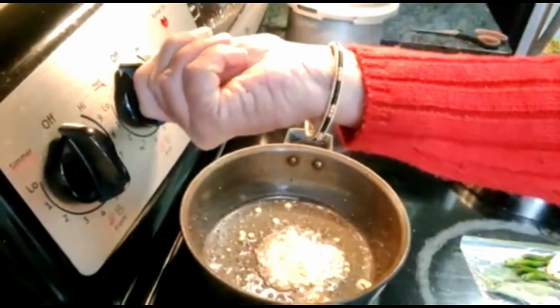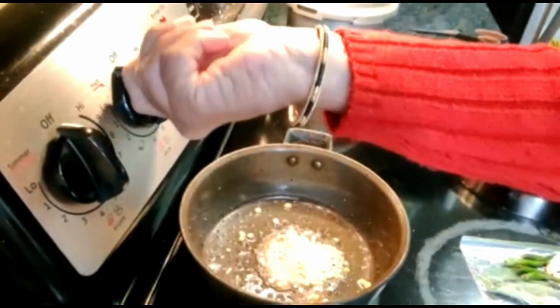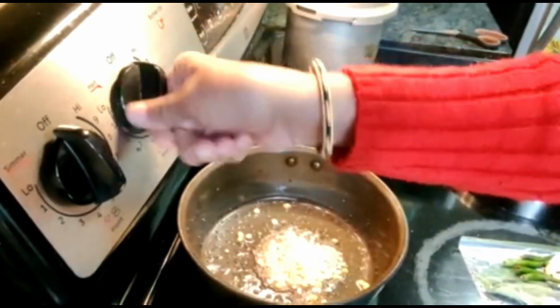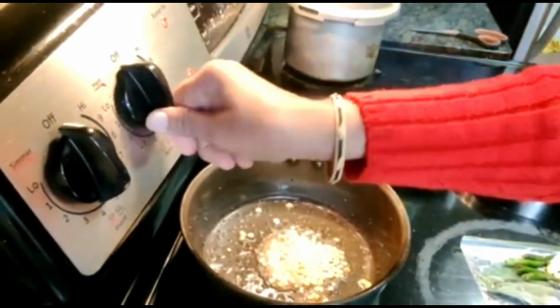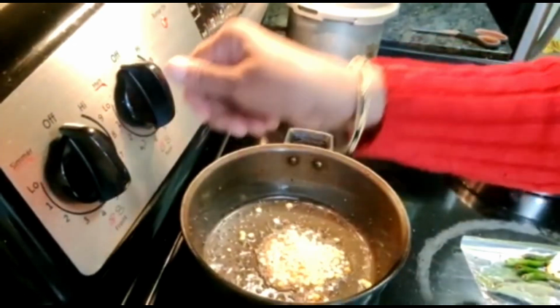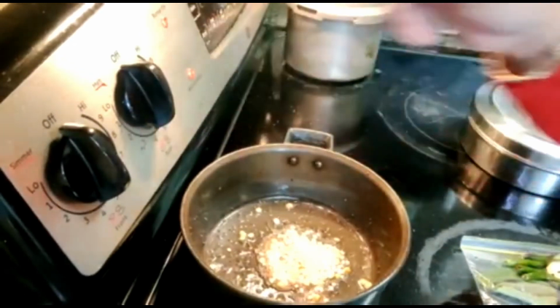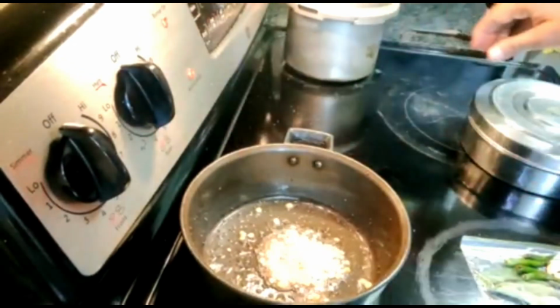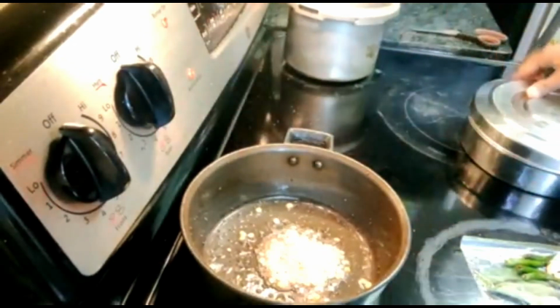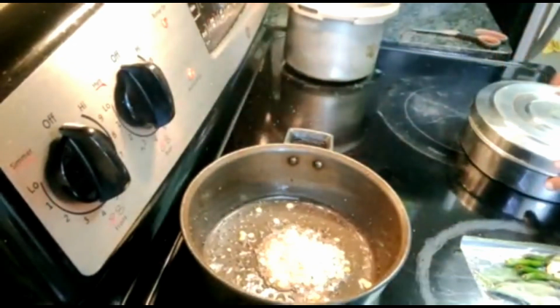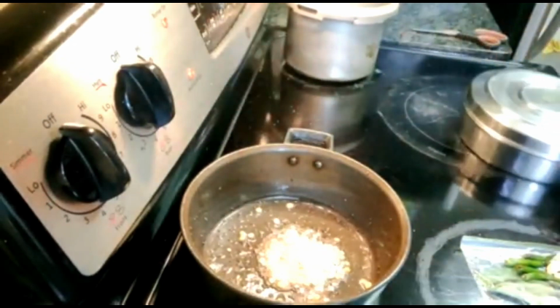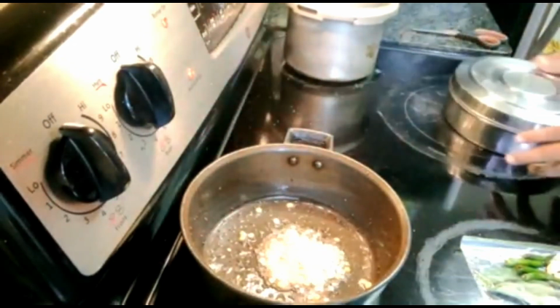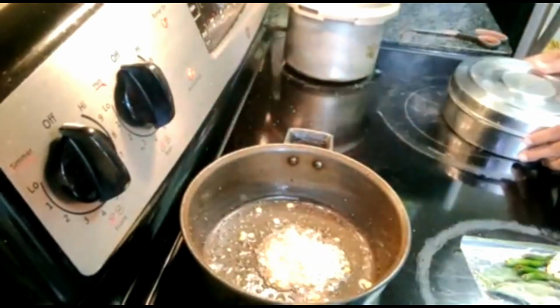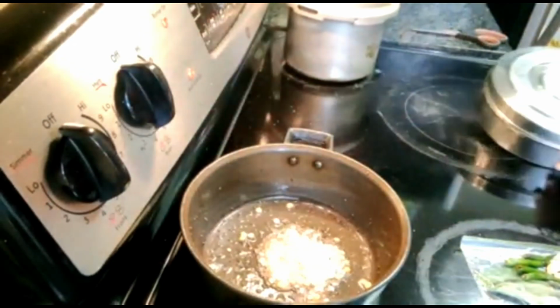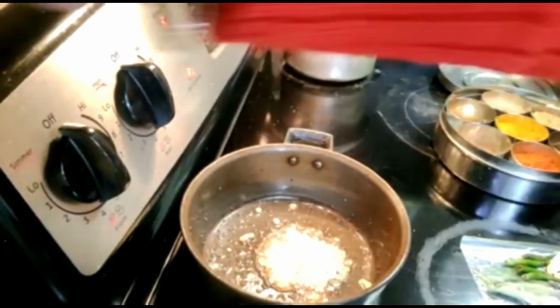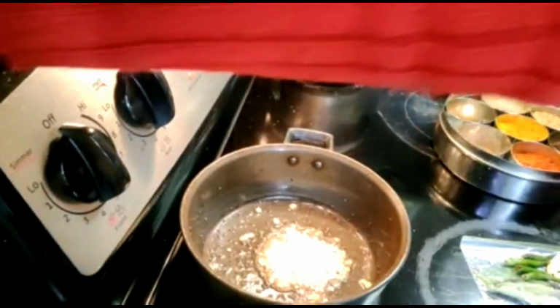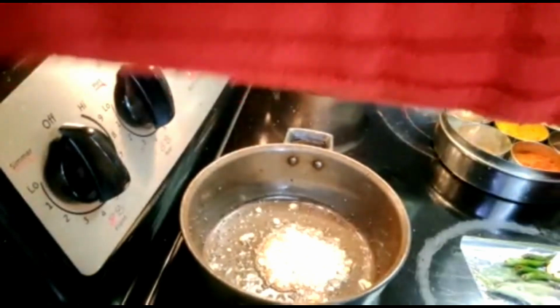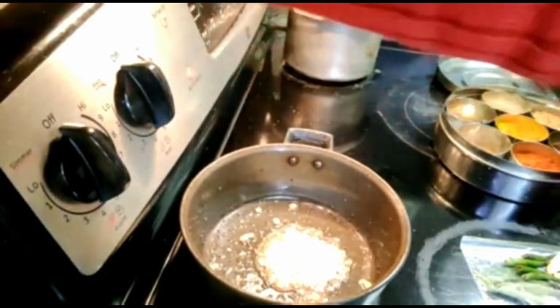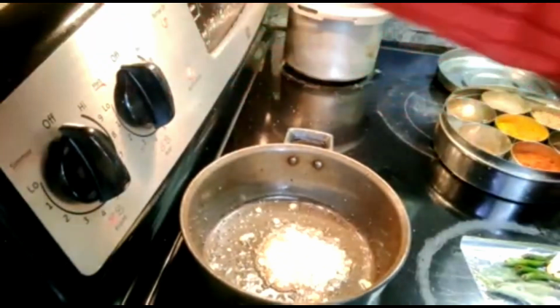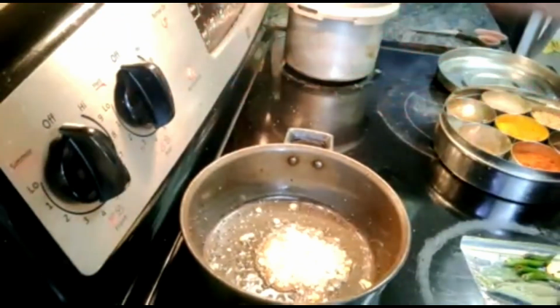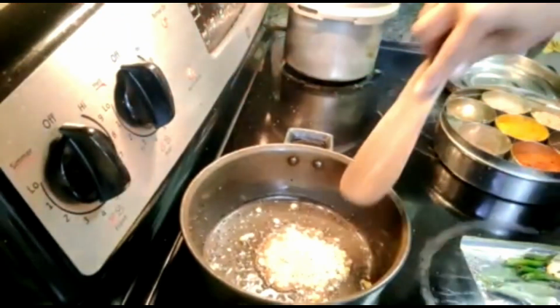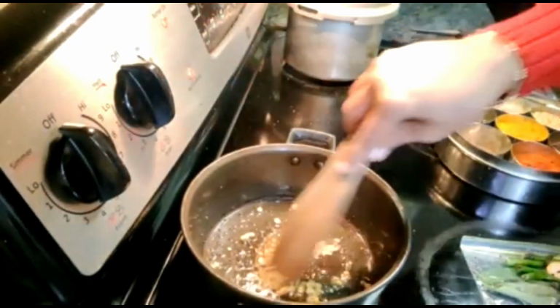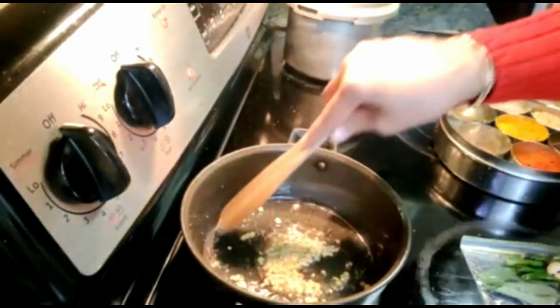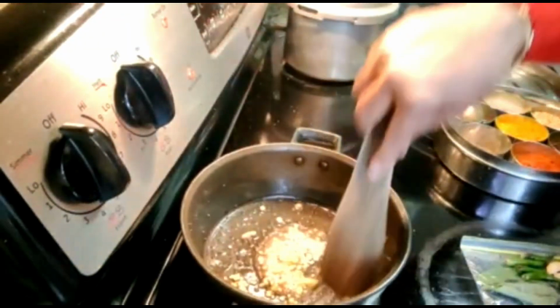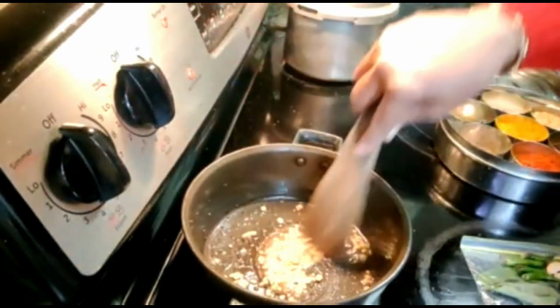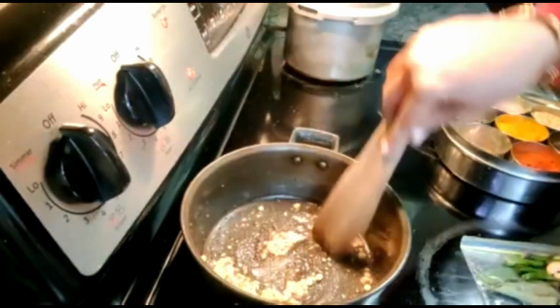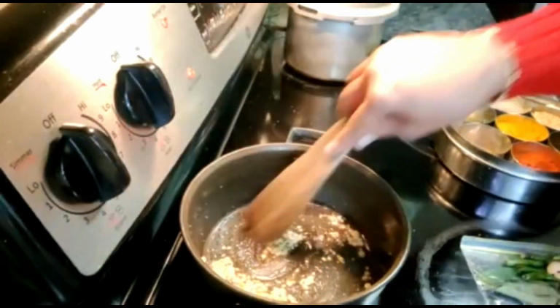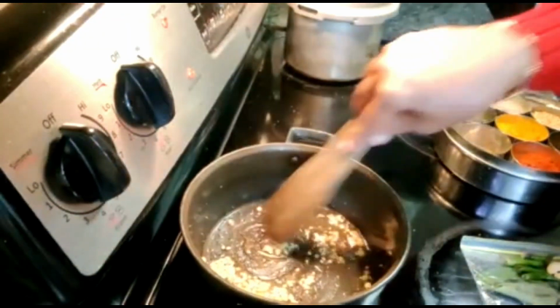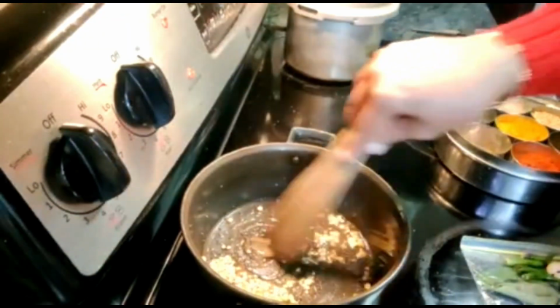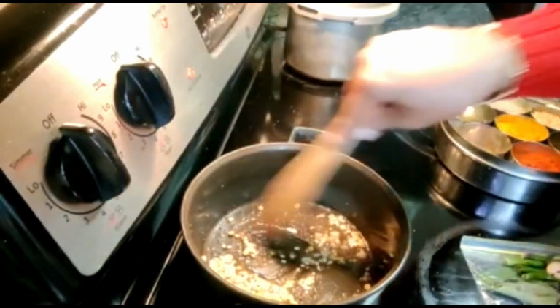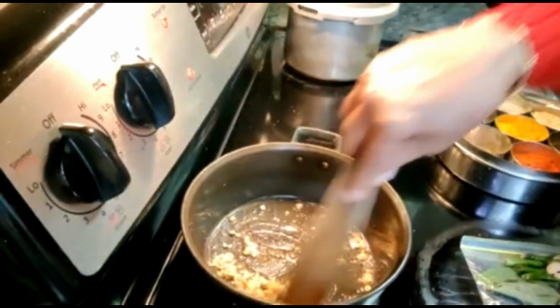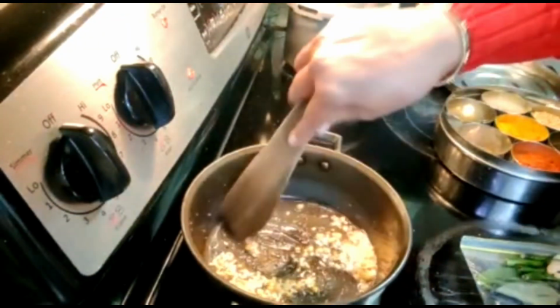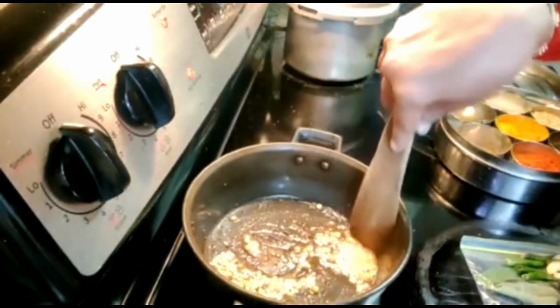You have to keep the stove on medium. Because this is a non-stick pan, we are taking a wooden ladle.